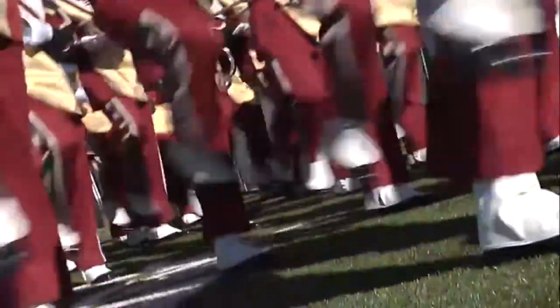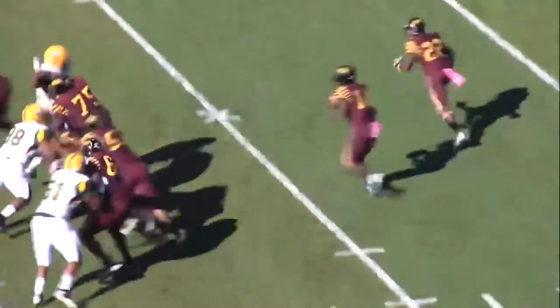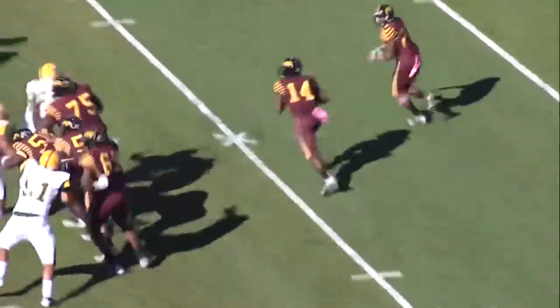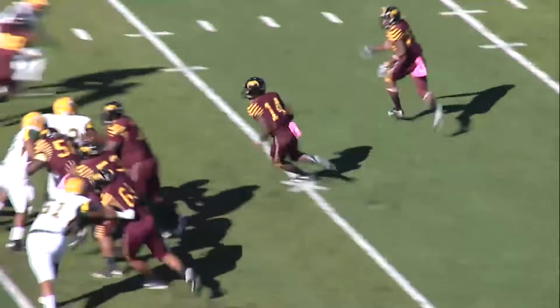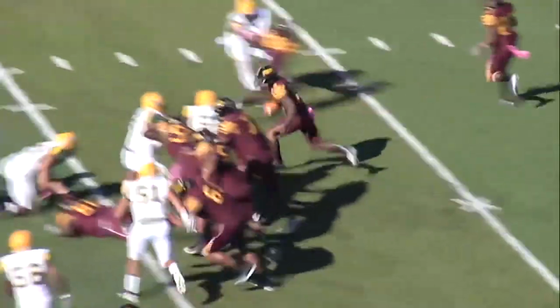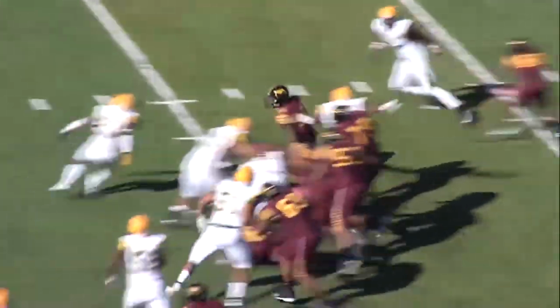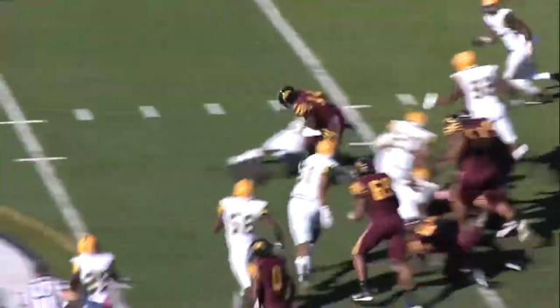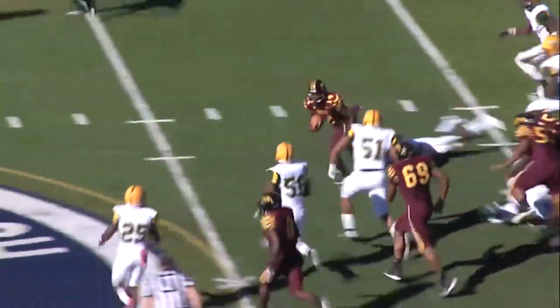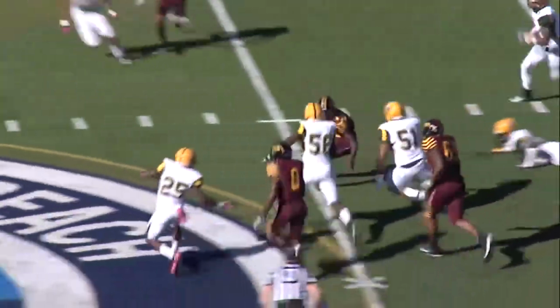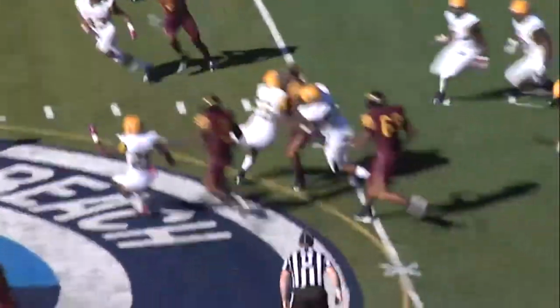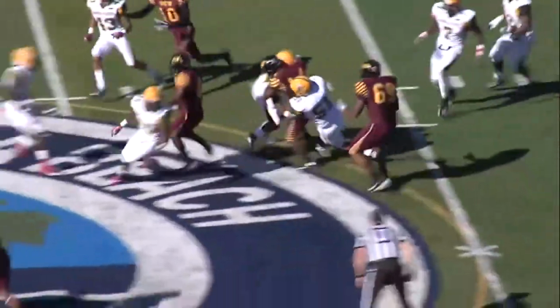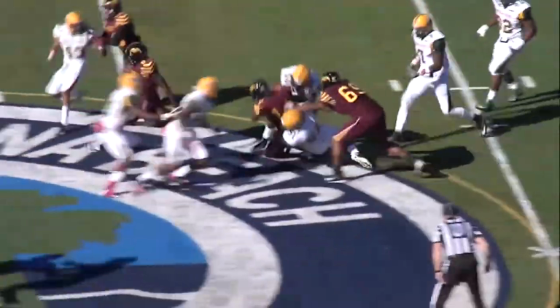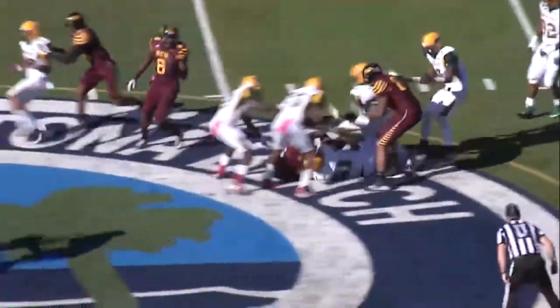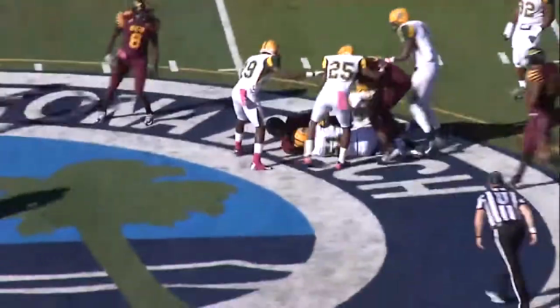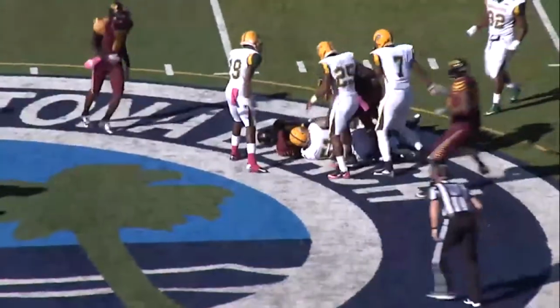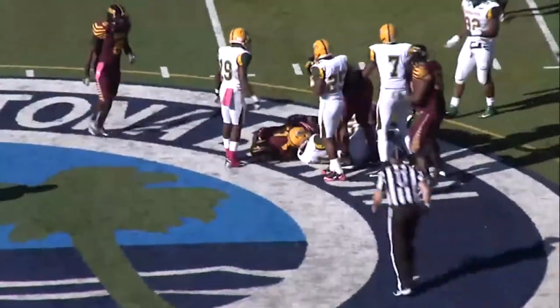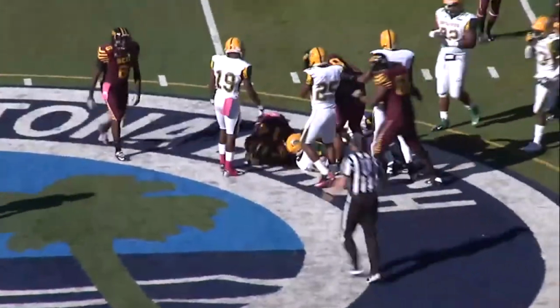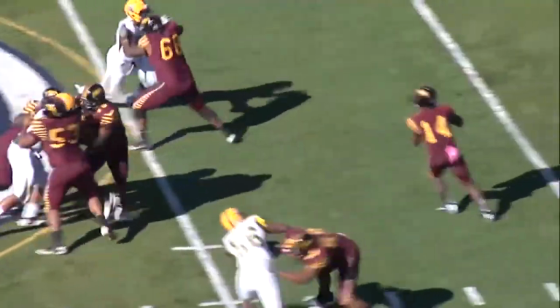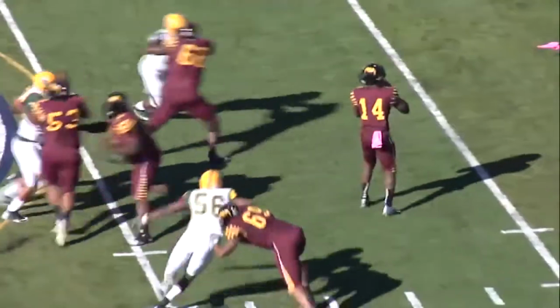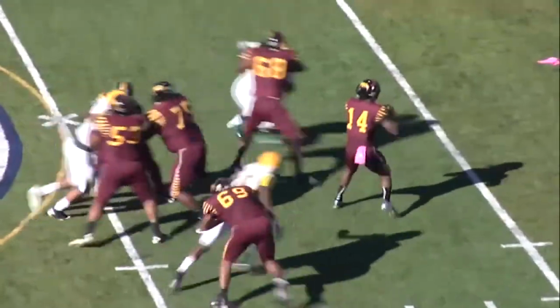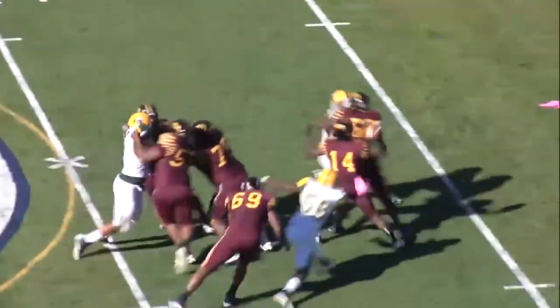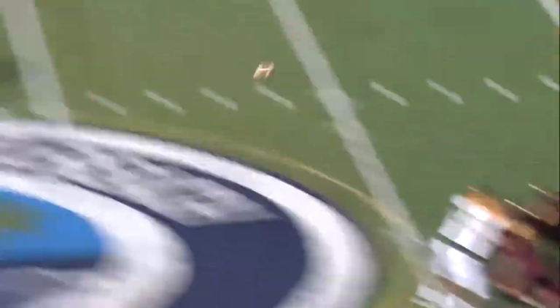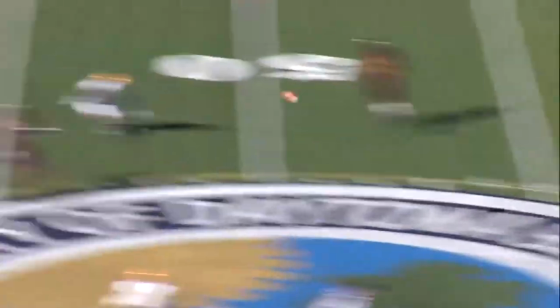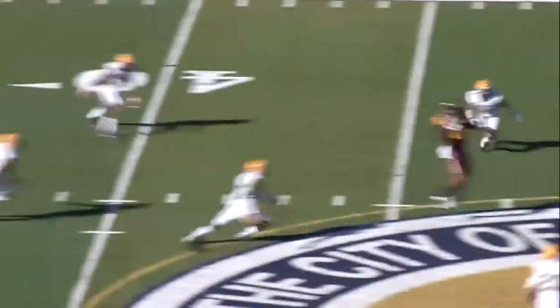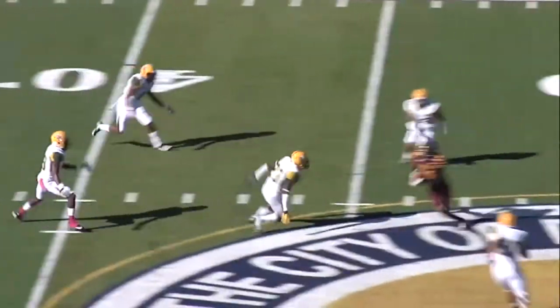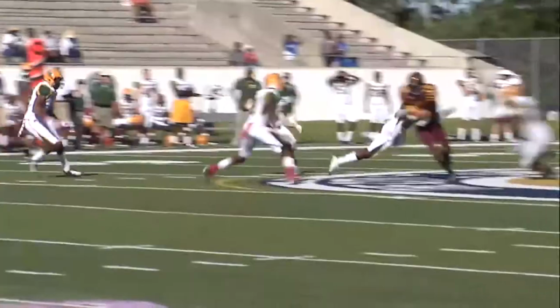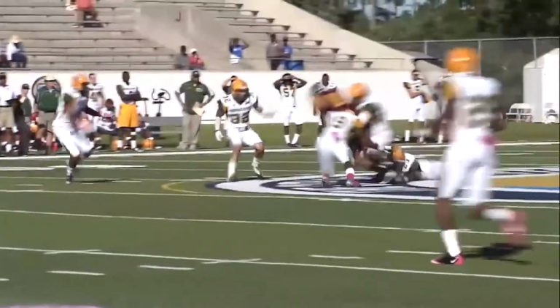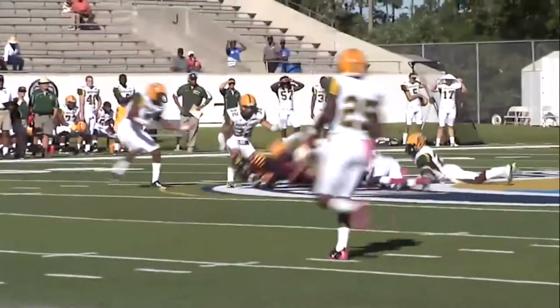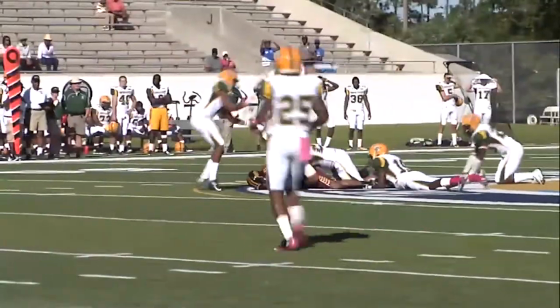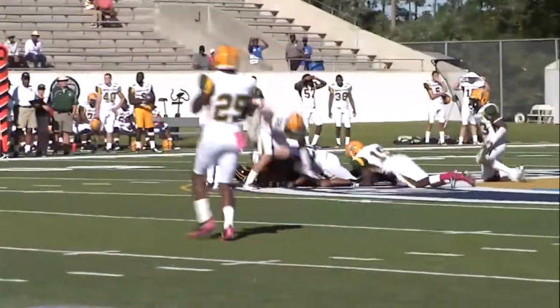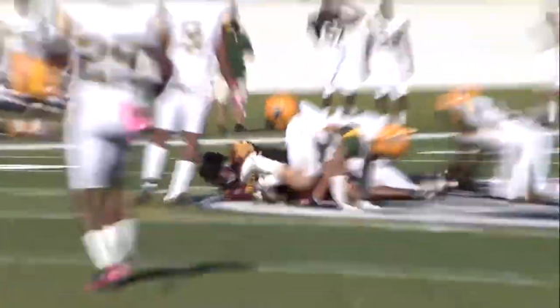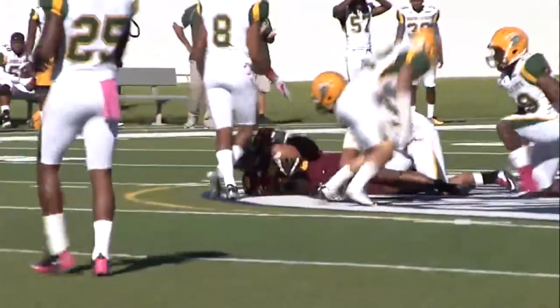It's the option. Williams keeps it, first down across the 35, breaks a tackle across the 40. Under pressure over the middle, complete, near a first down, and it is the first down.